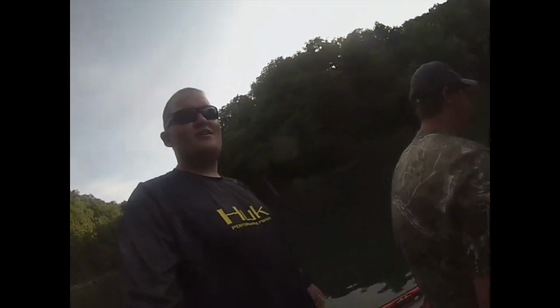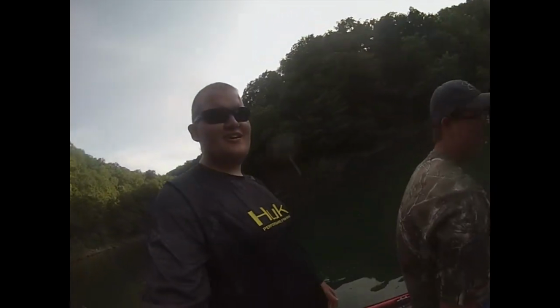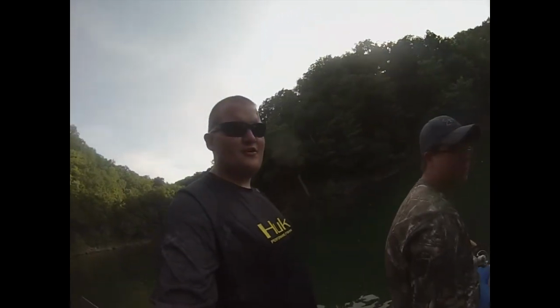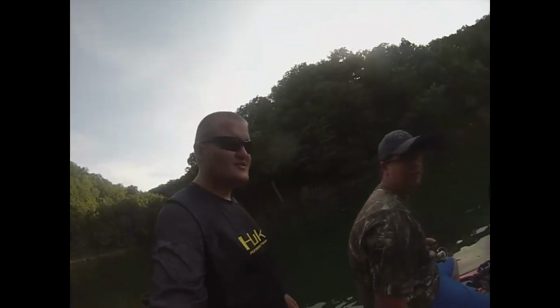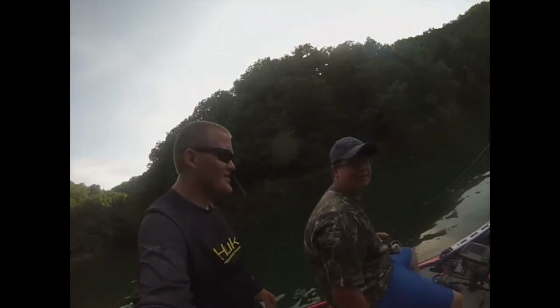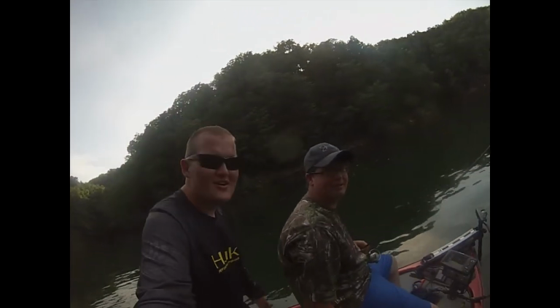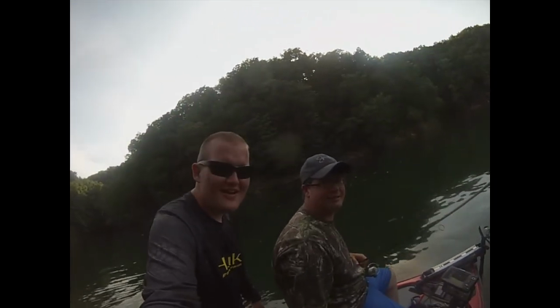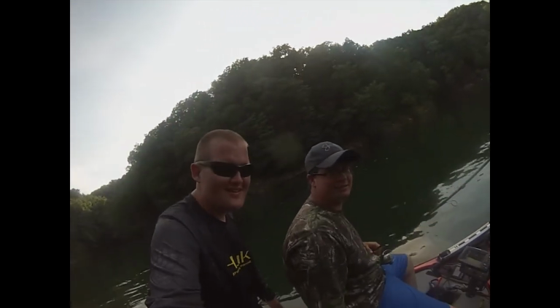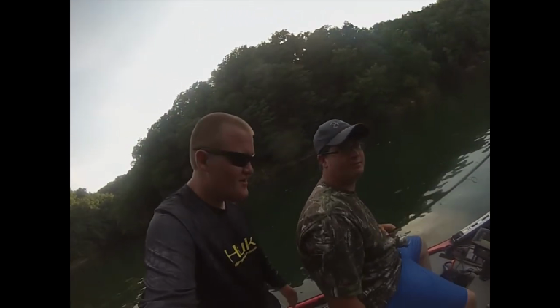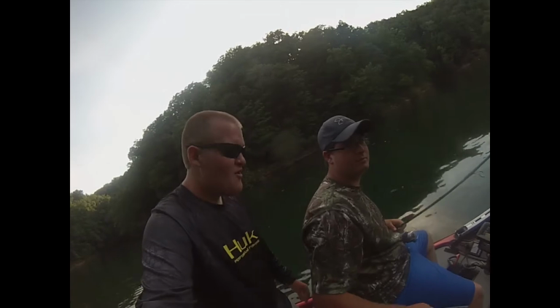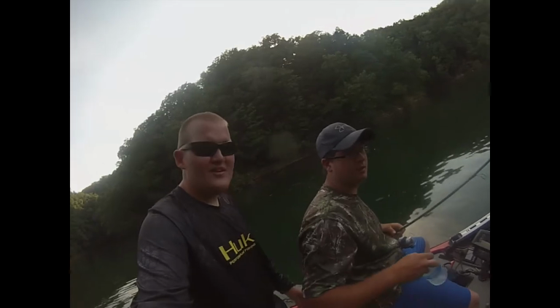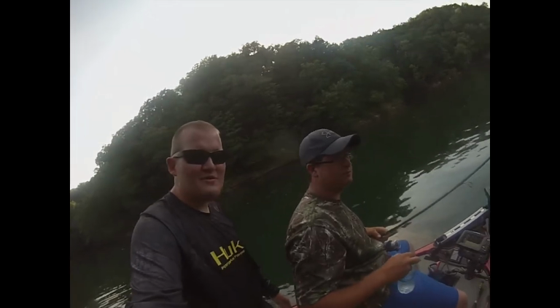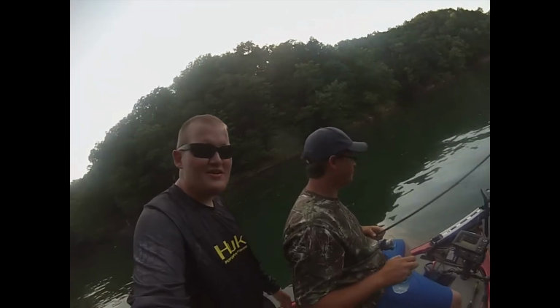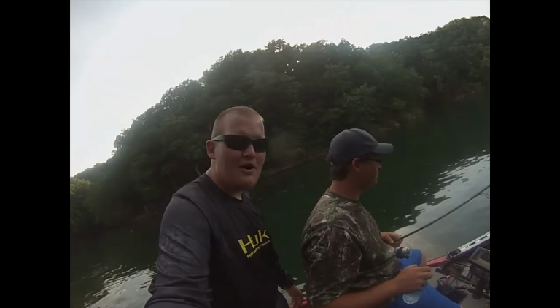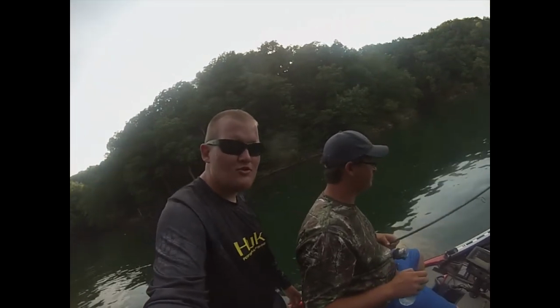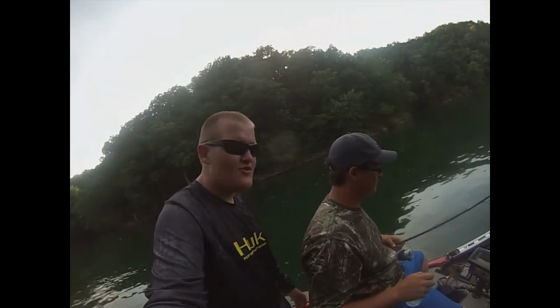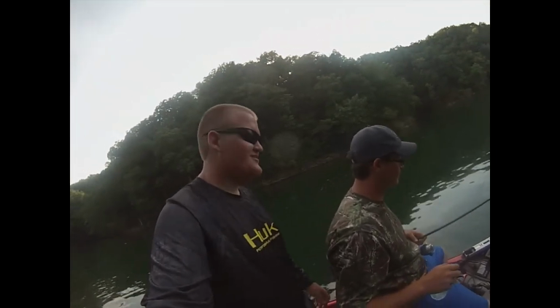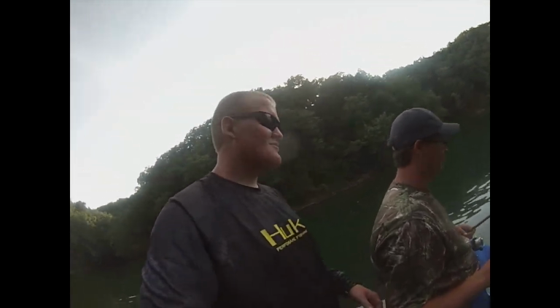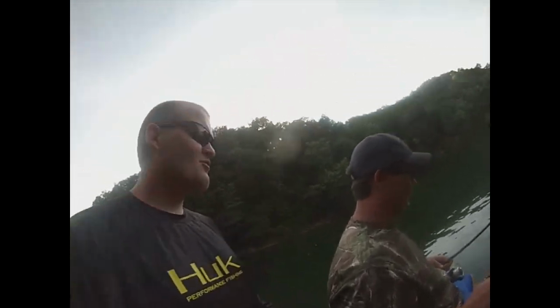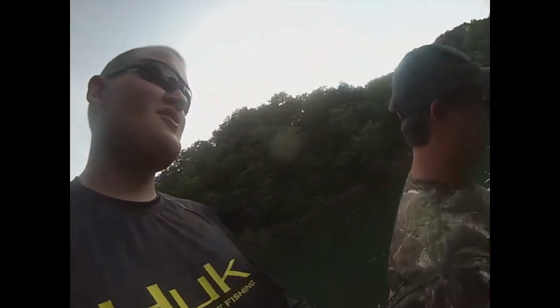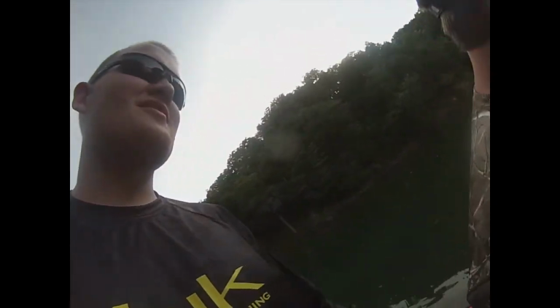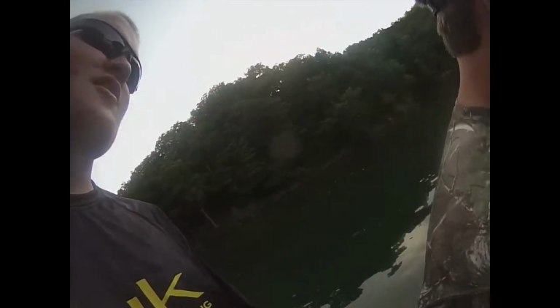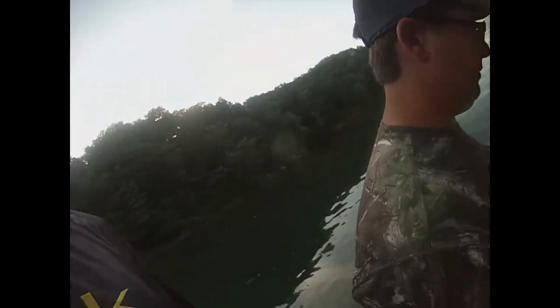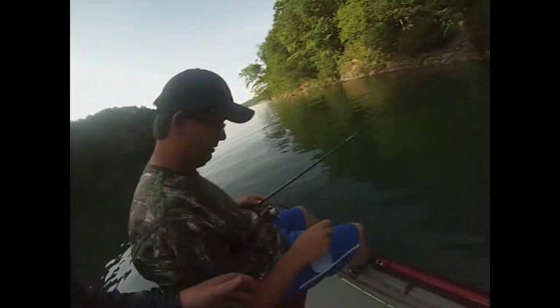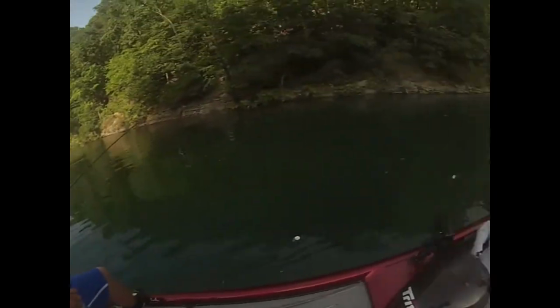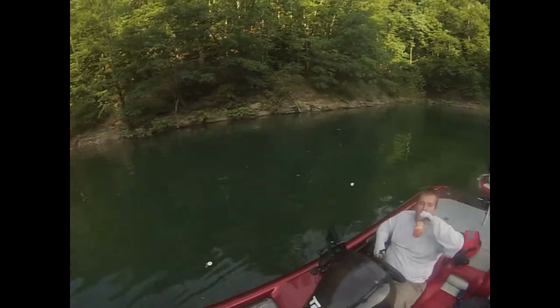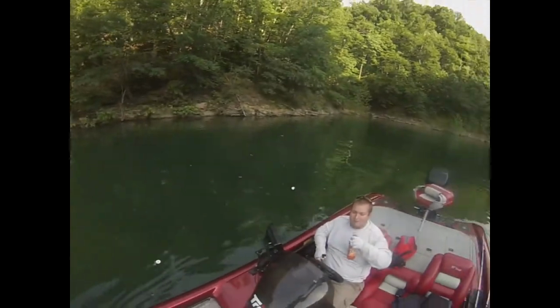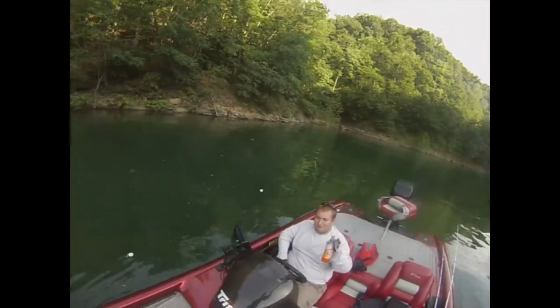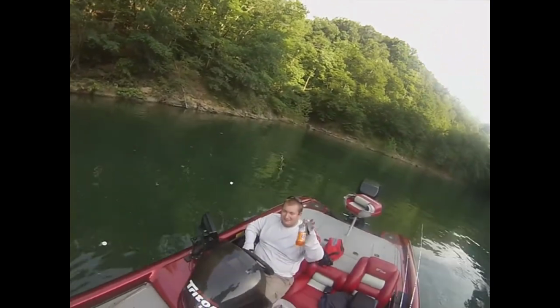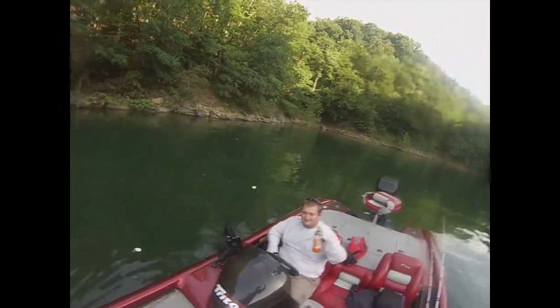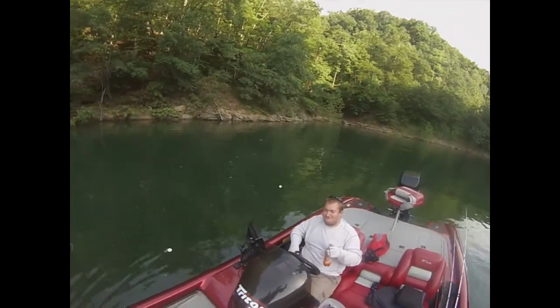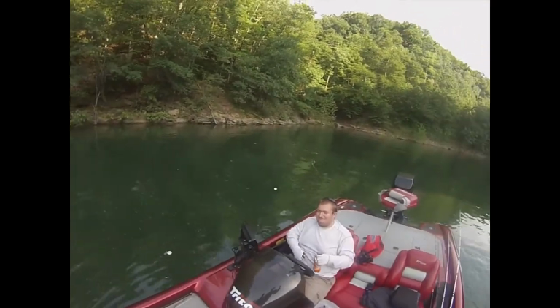Okay folks, here we are back again. We decided we were going to do a boat tour for you. We'll start up here at the front - we'd like to thank Aaron Lockridge for letting us borrow his boat. He's an honorary member.